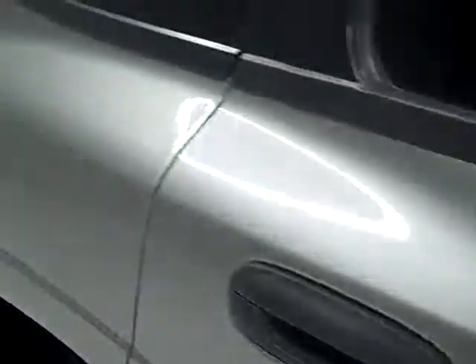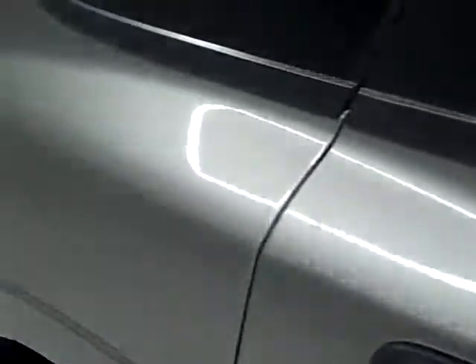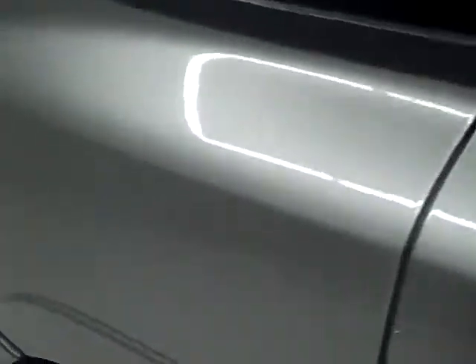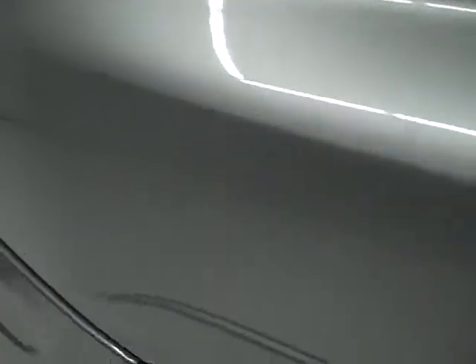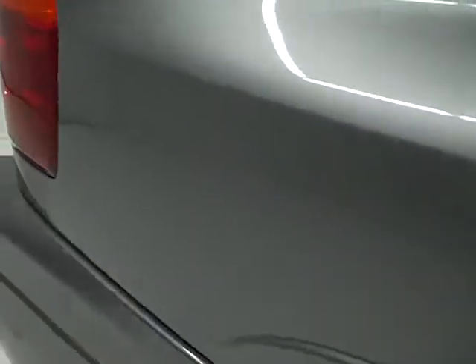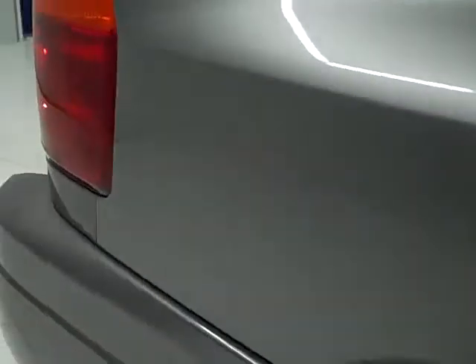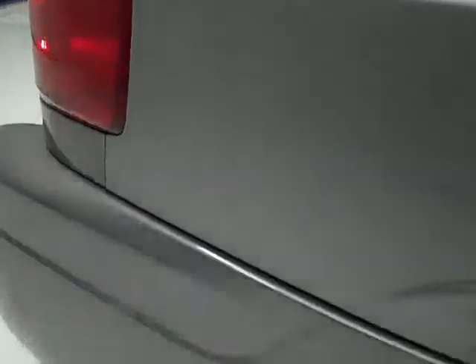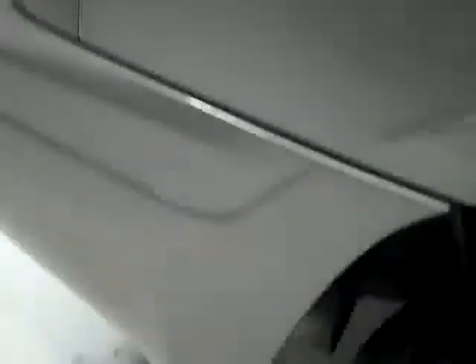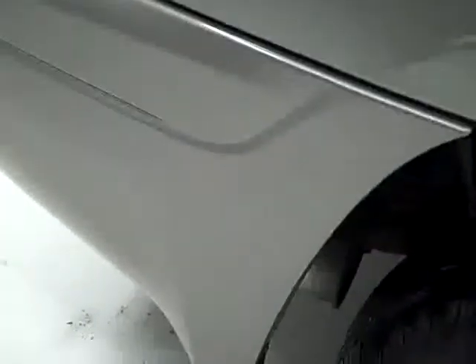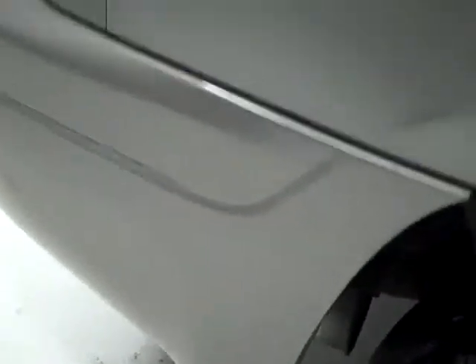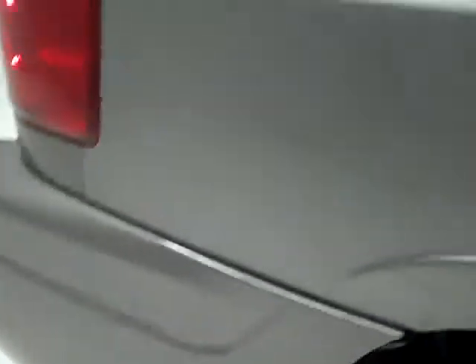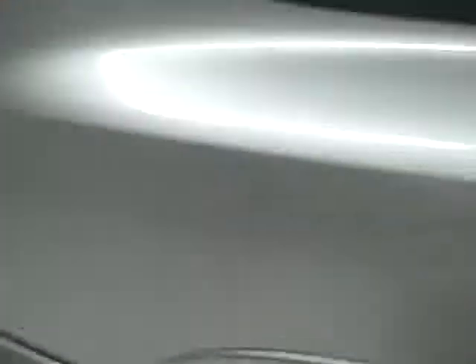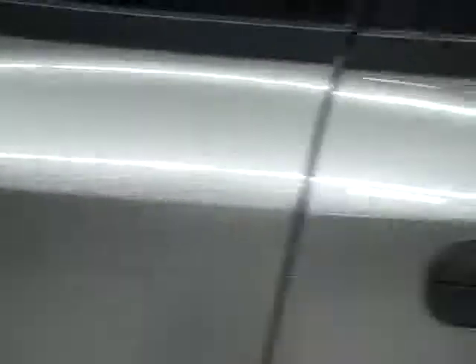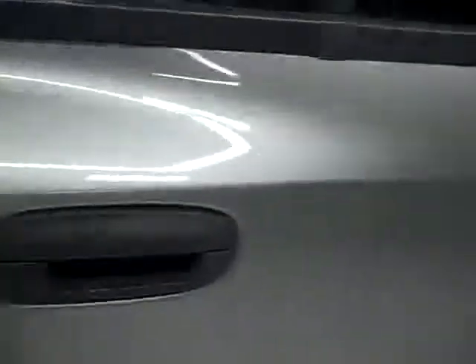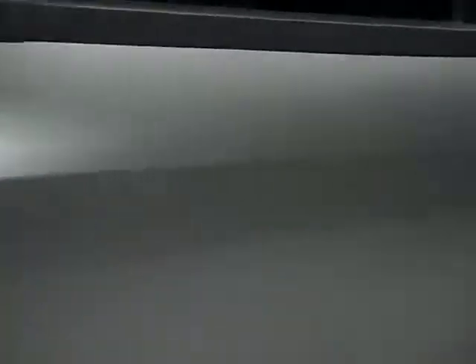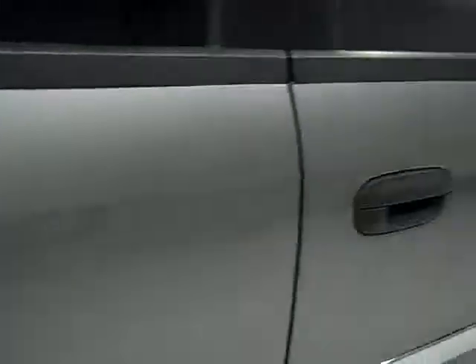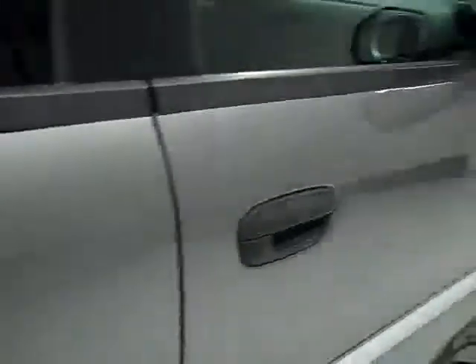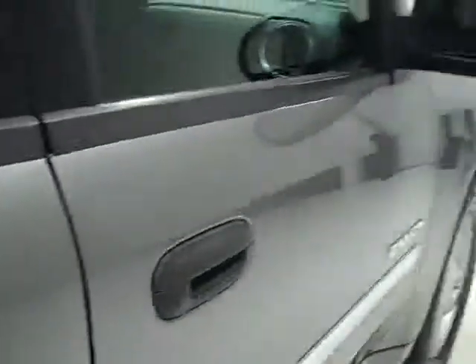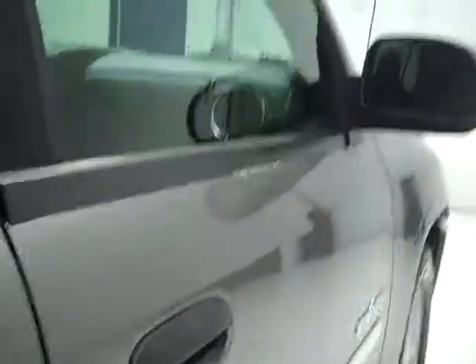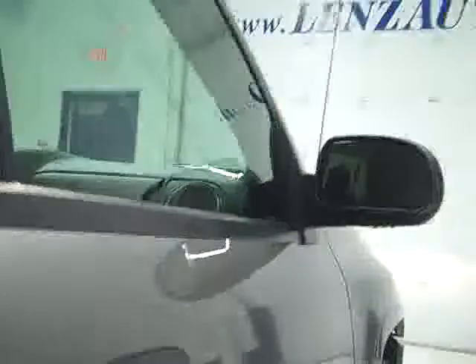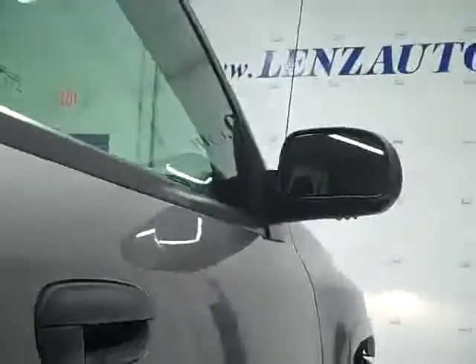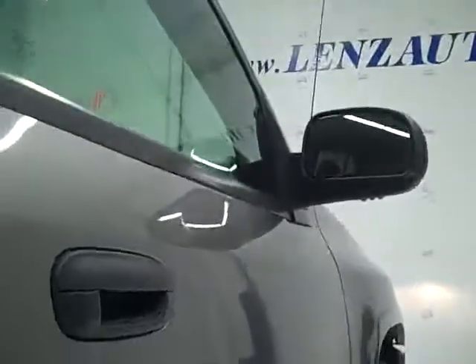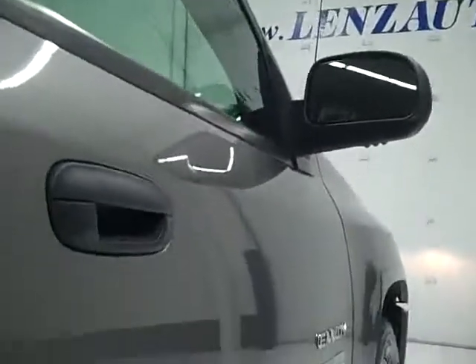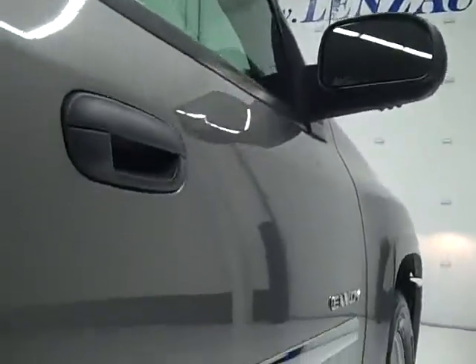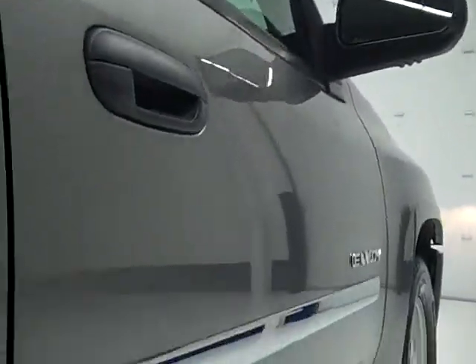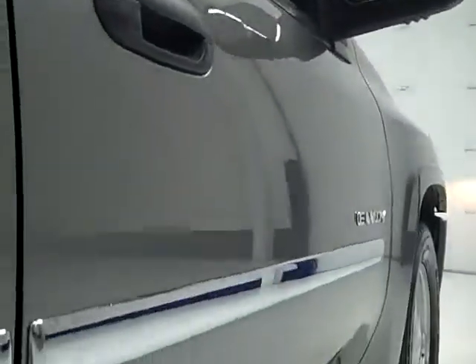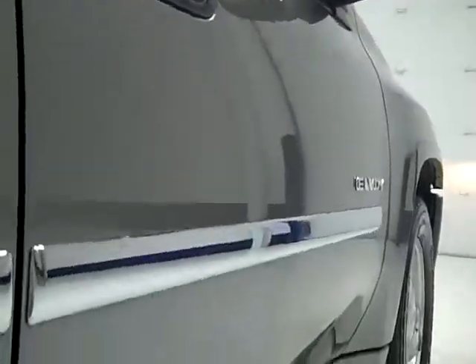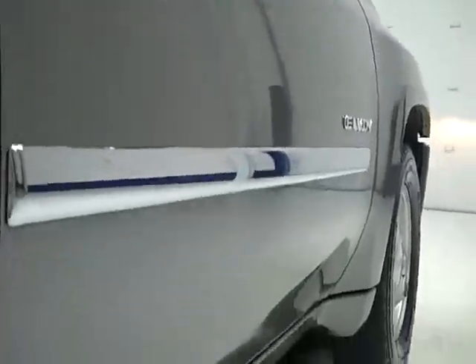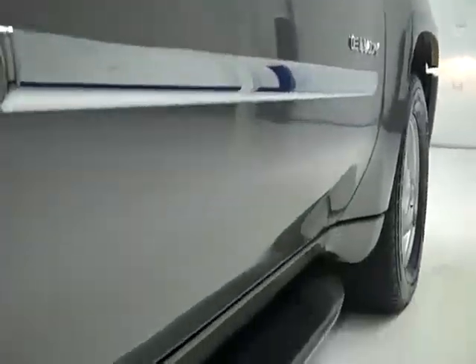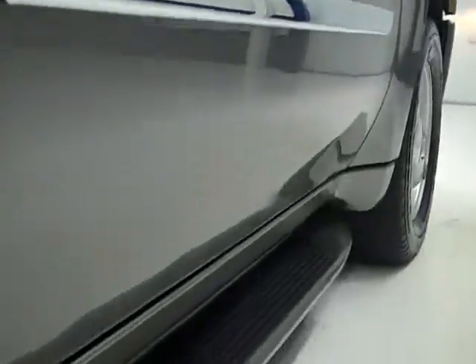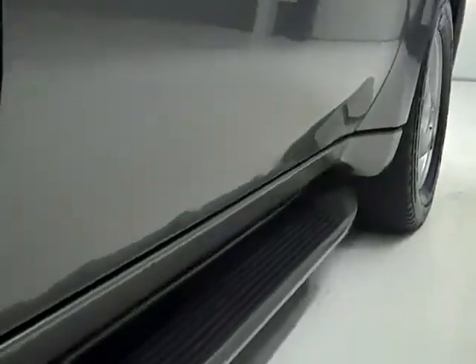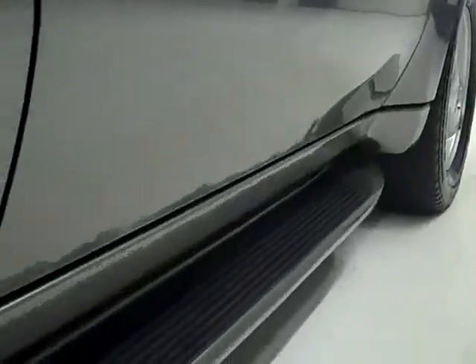We take these videos so if you're far away, or even if you're close by and just can't make the trip down, you can still see the vehicle, hear the vehicle, and have confidence in what you're looking at before you even get here.